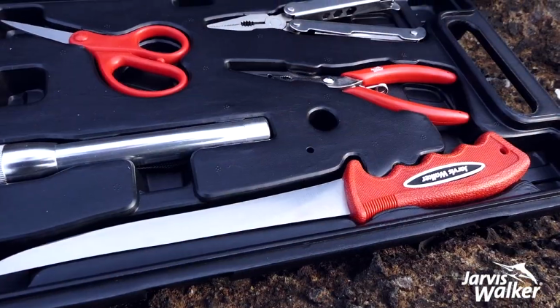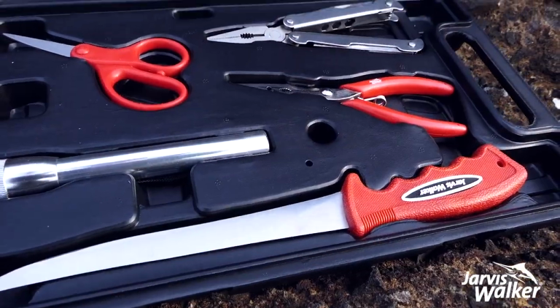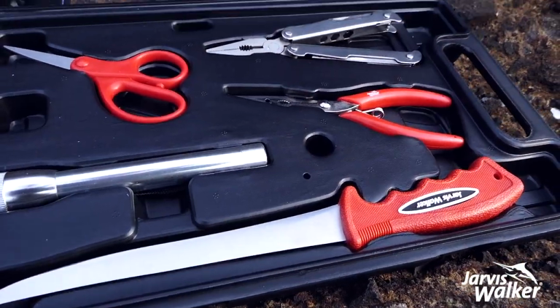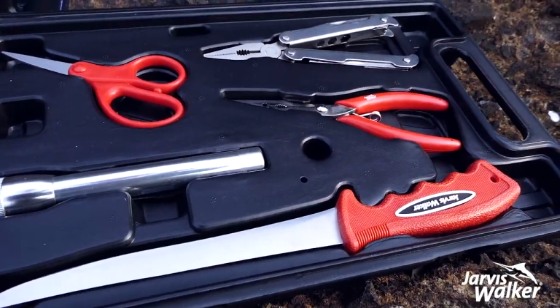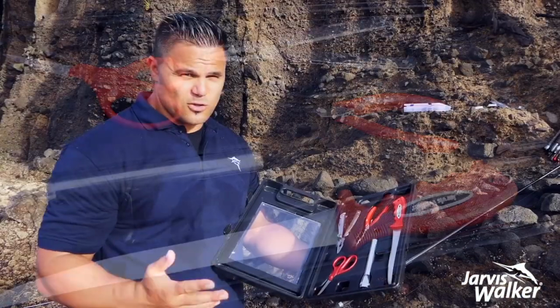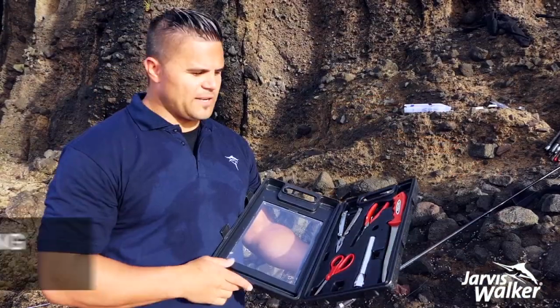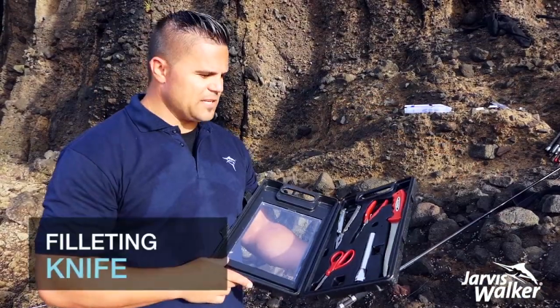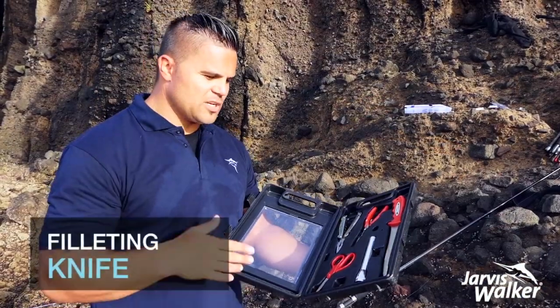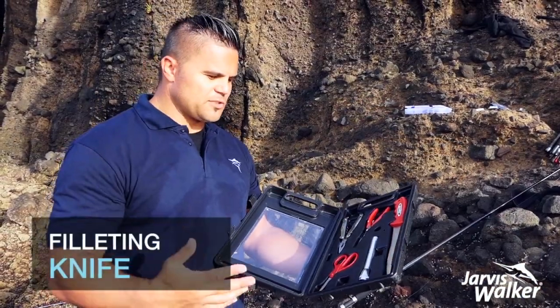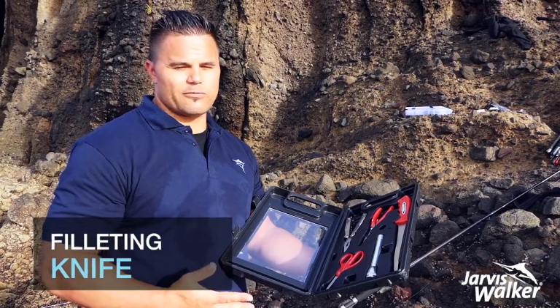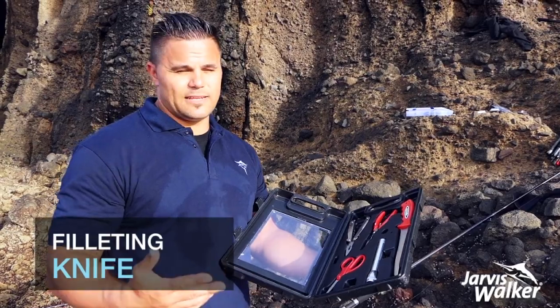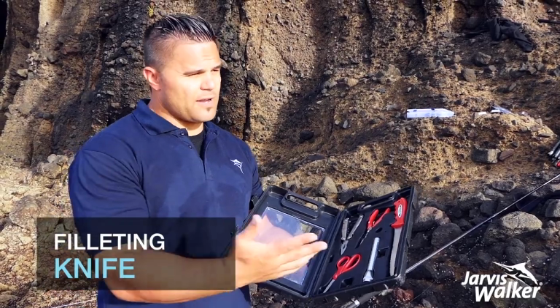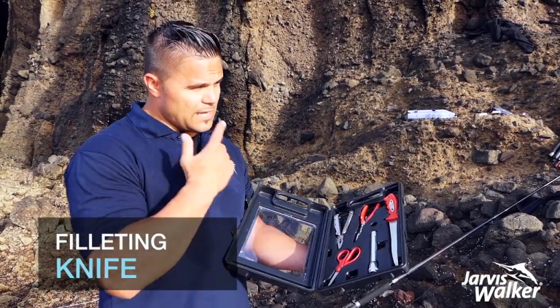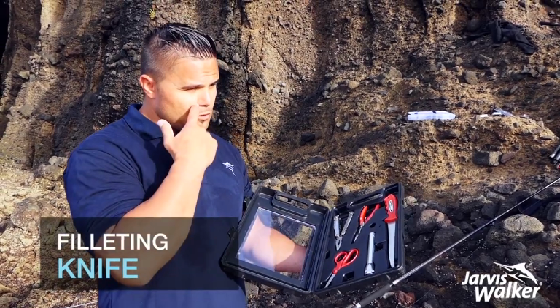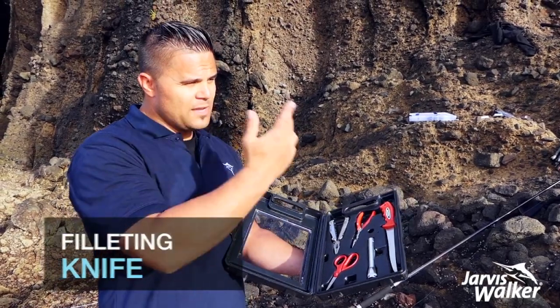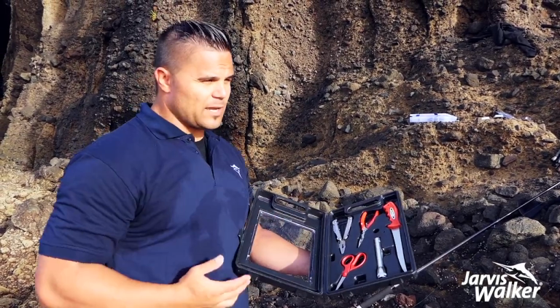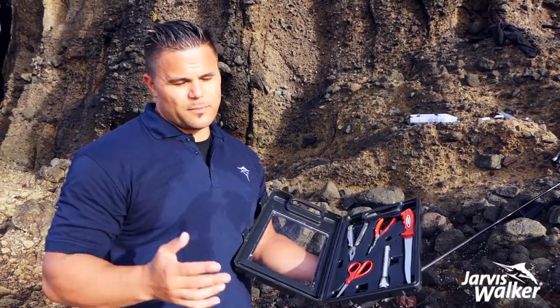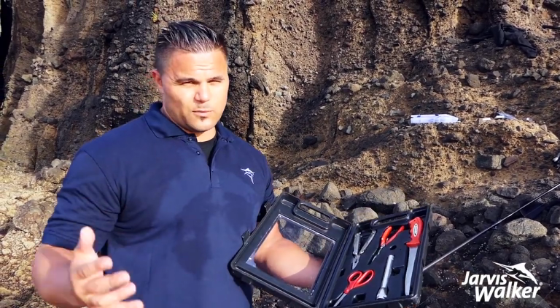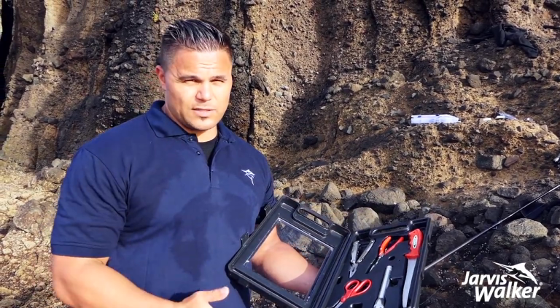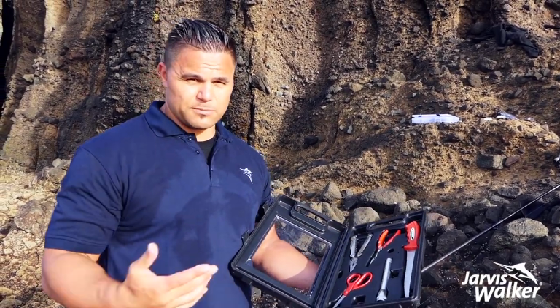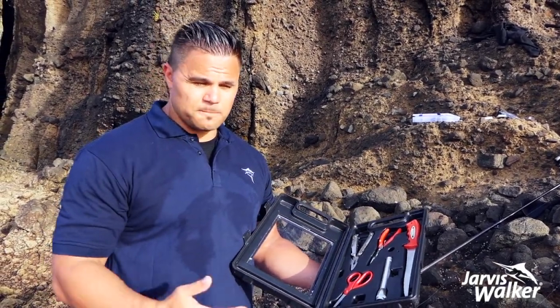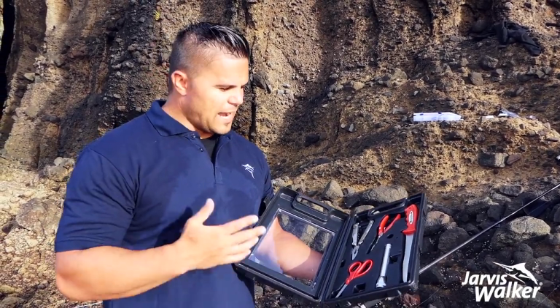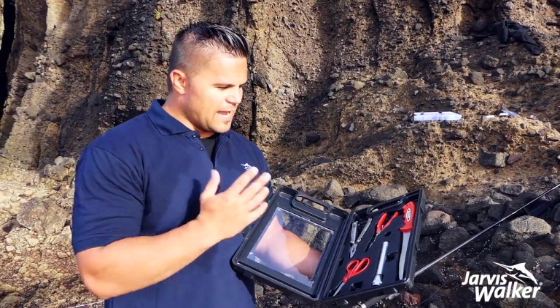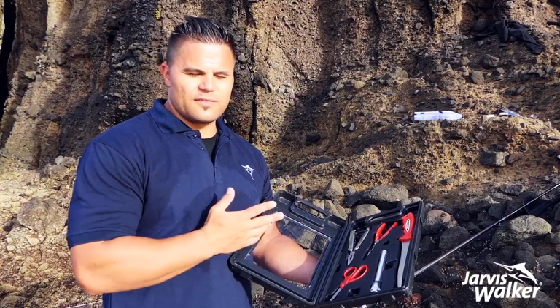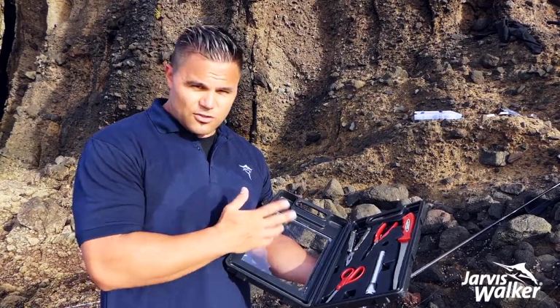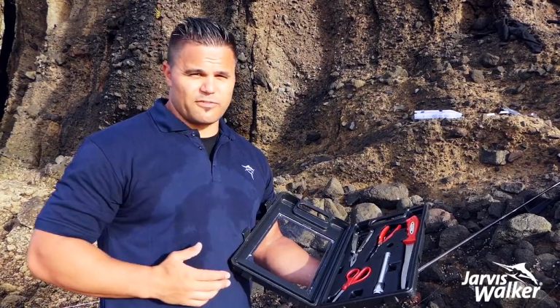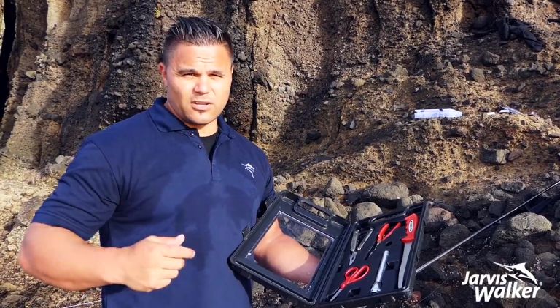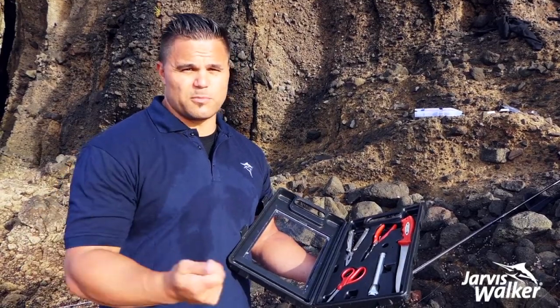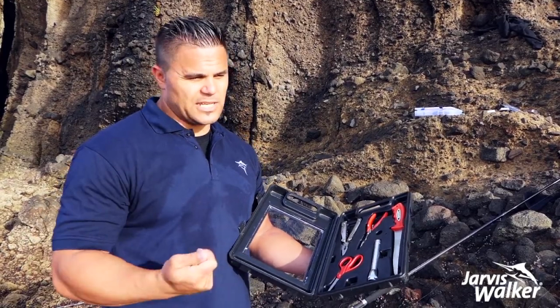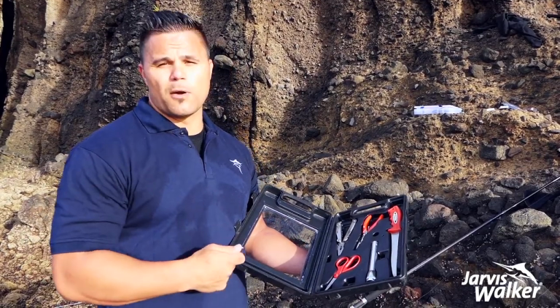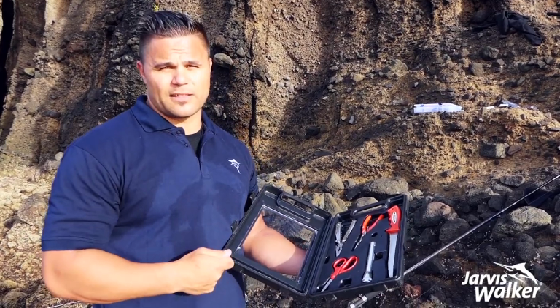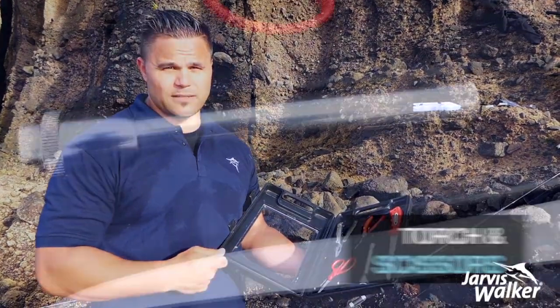Filleting knife — obviously good for filleting your fish, but it's also really handy to have out here with you. Today one of the baits that we have with us is mullet, and using a filleting knife just means you're going to get the most out of that bait.